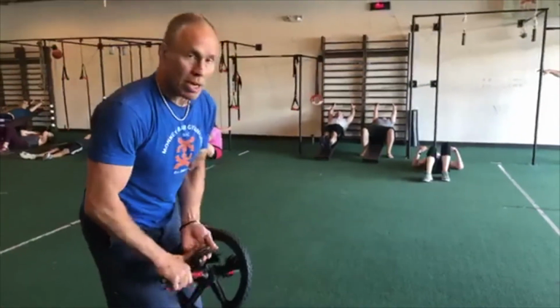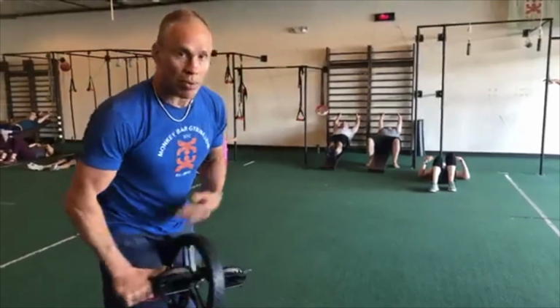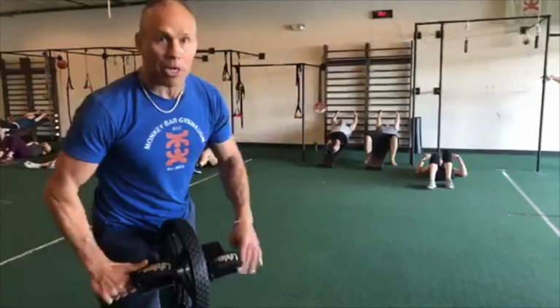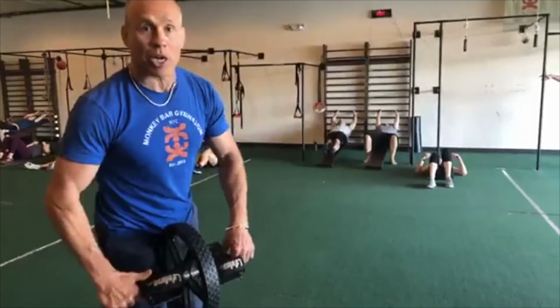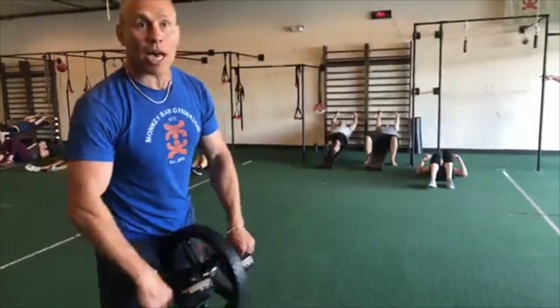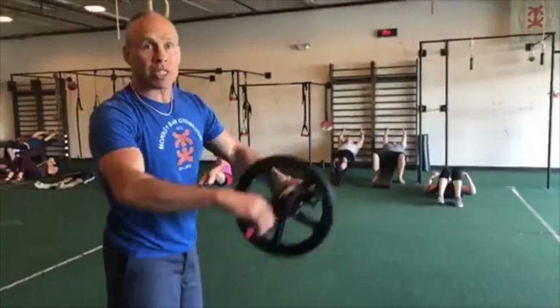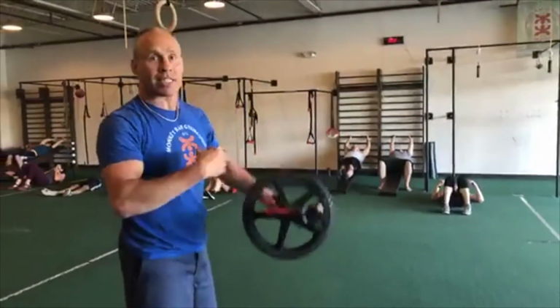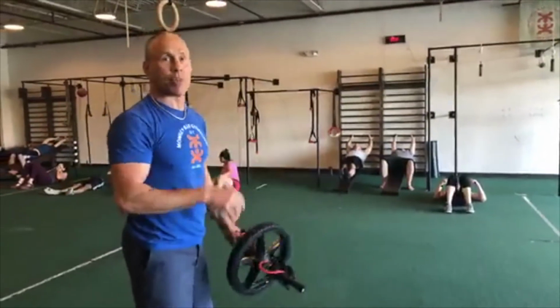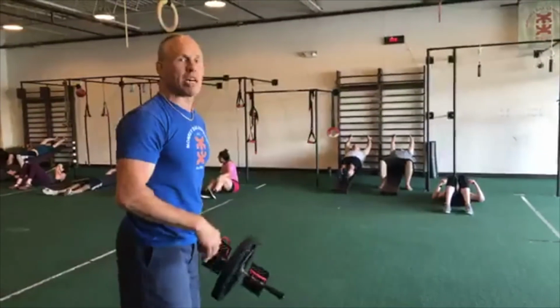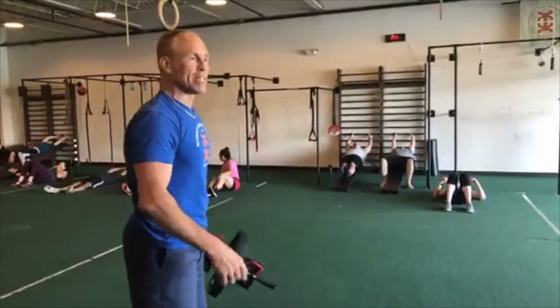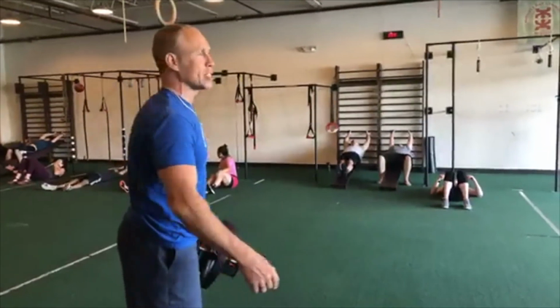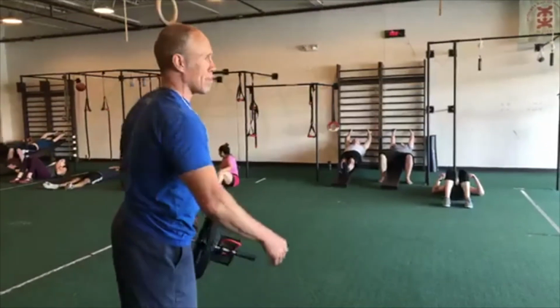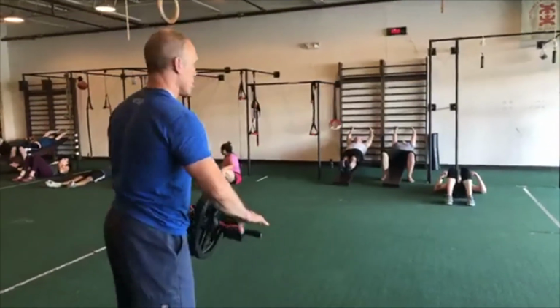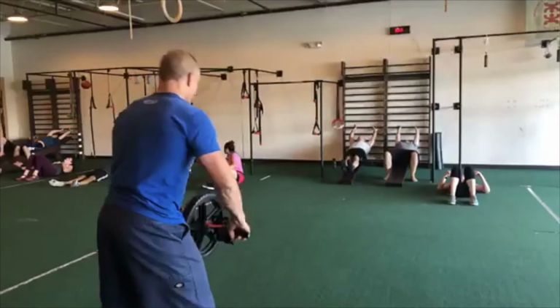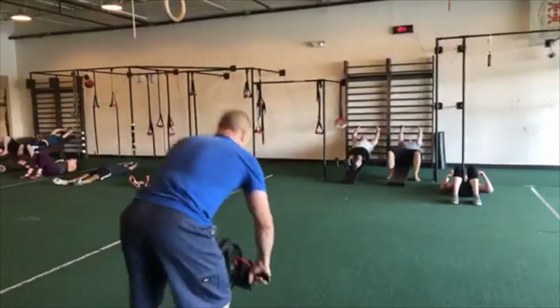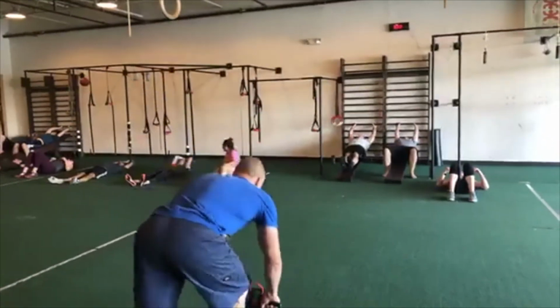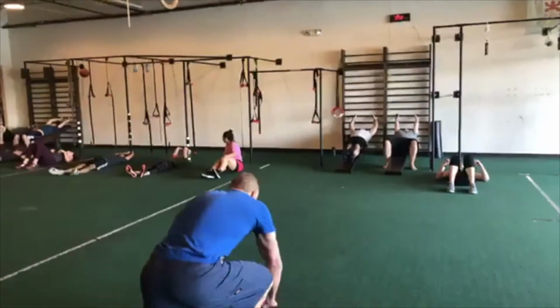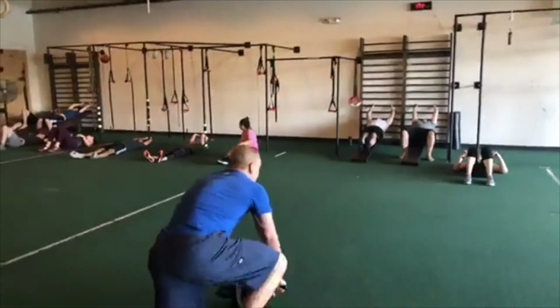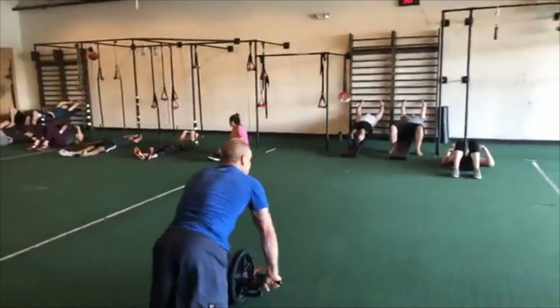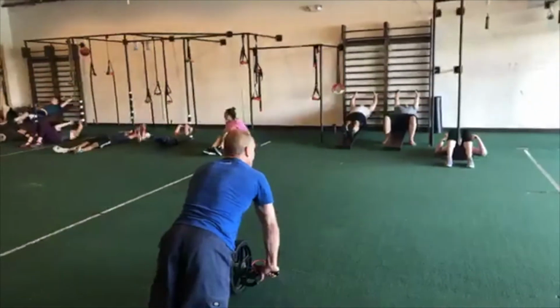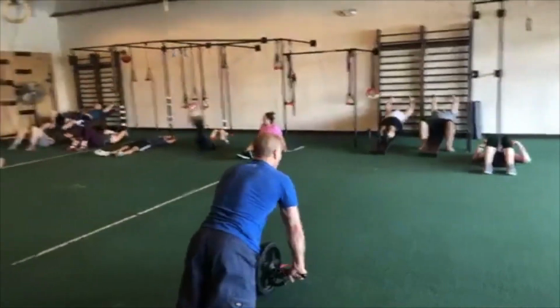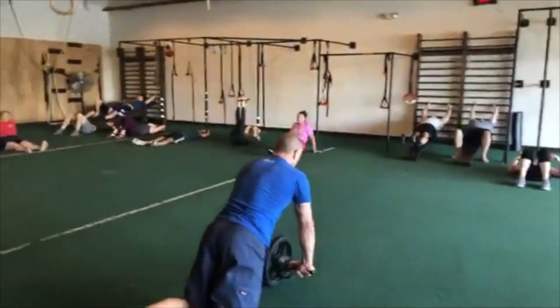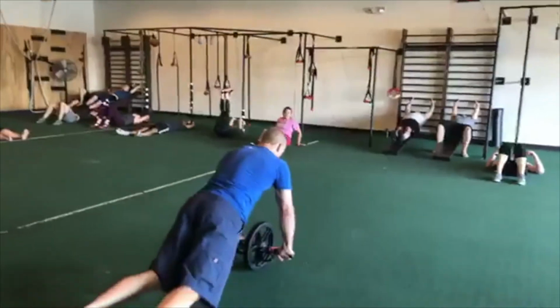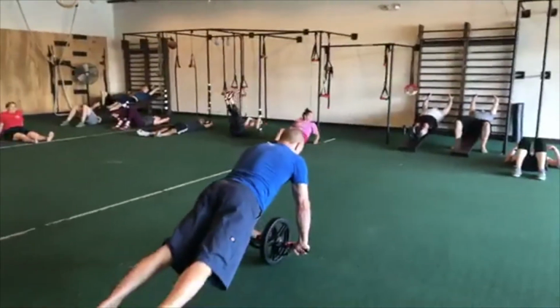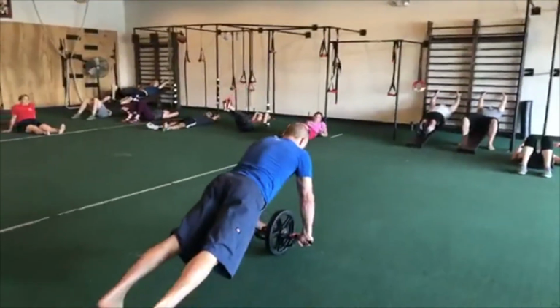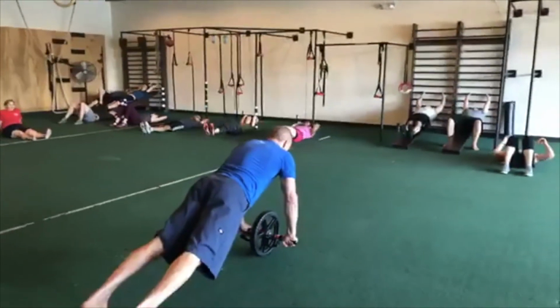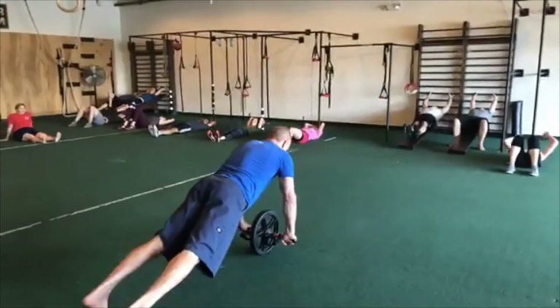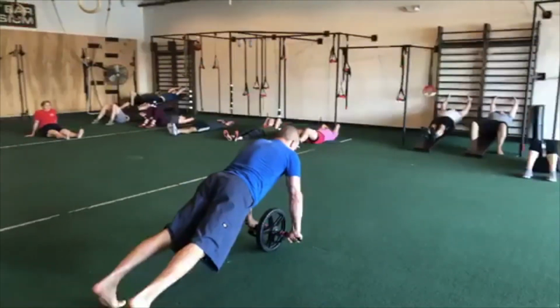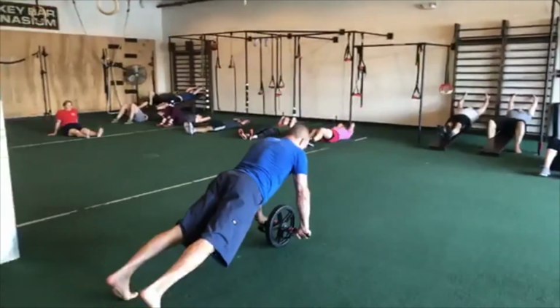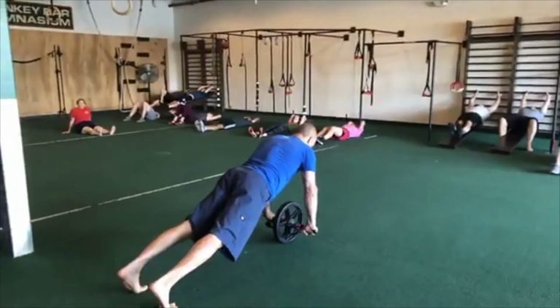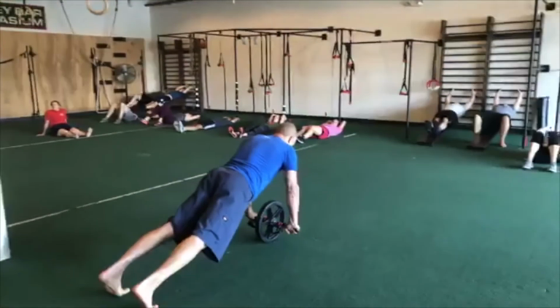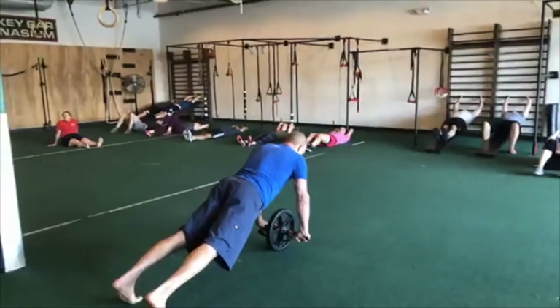Roll out to your chest — we call these silverbacks. What we're going to do is roll out to the chest and then do a push-up in between each rep. Keep your hand base on. Let's go — ready, three, two...